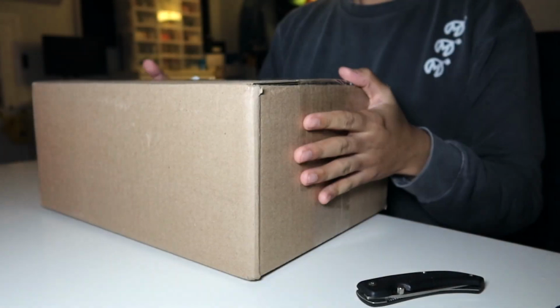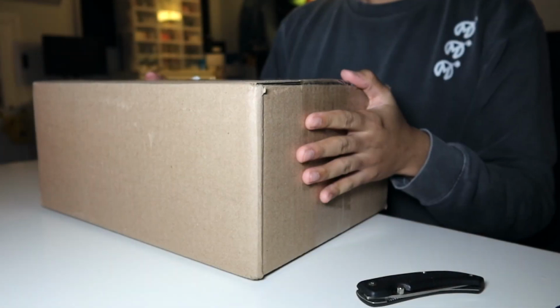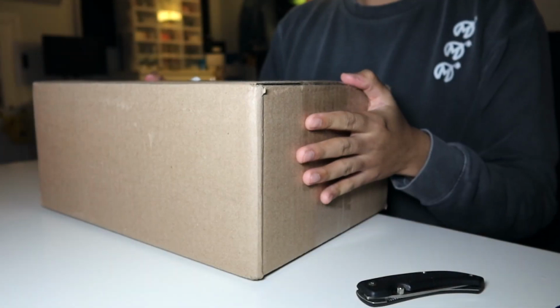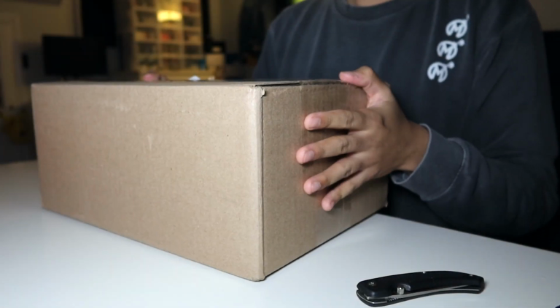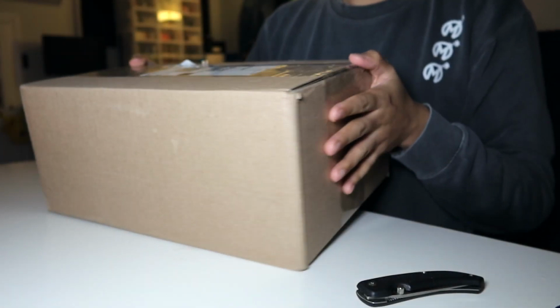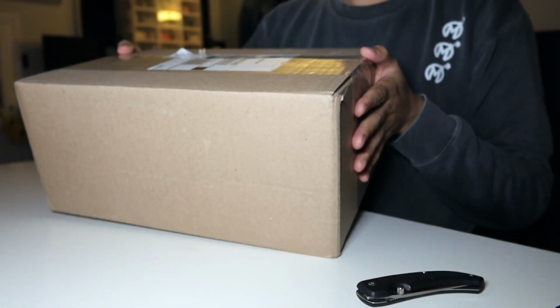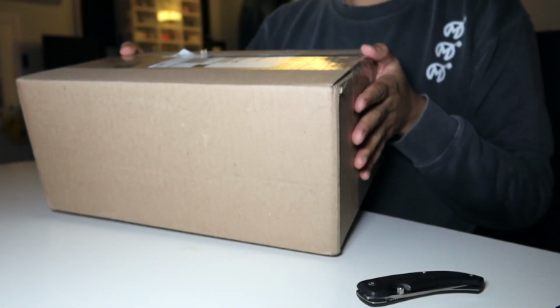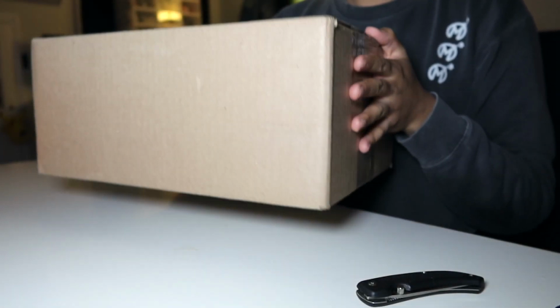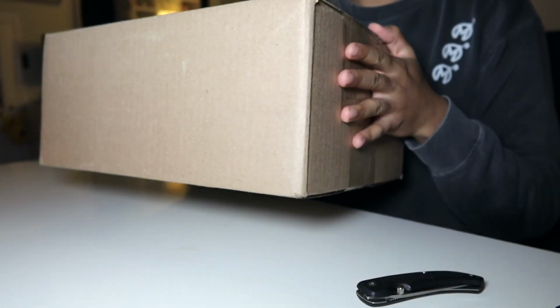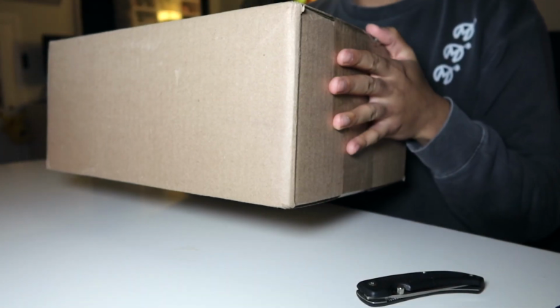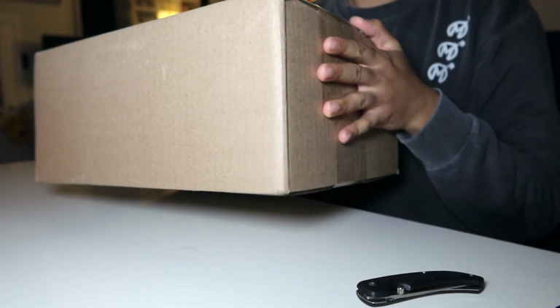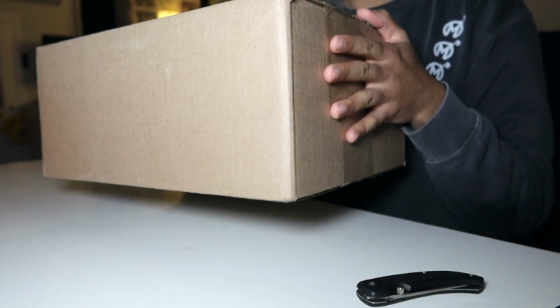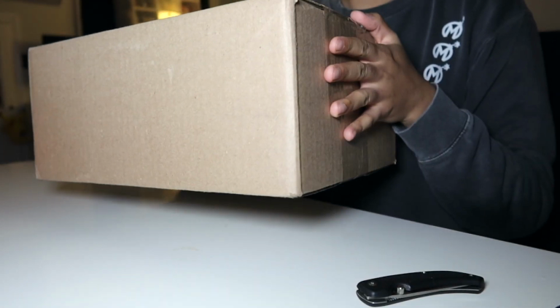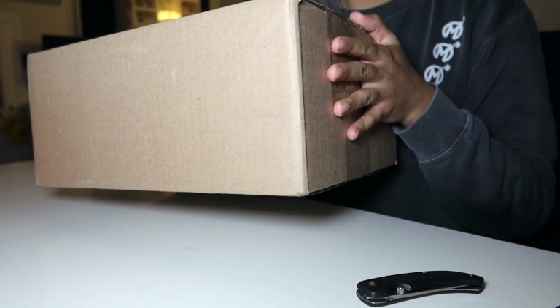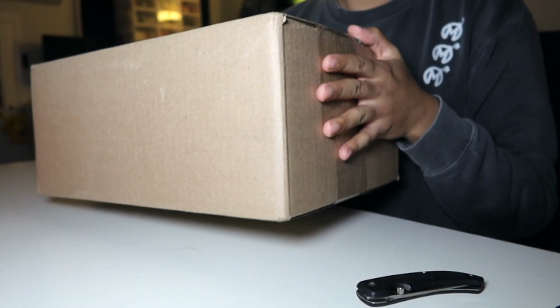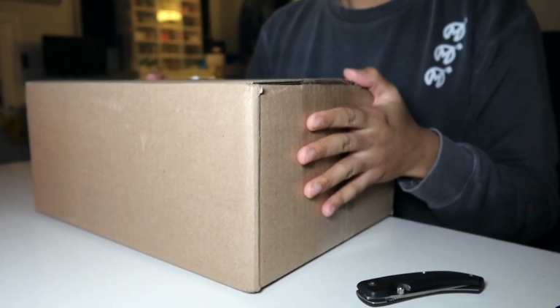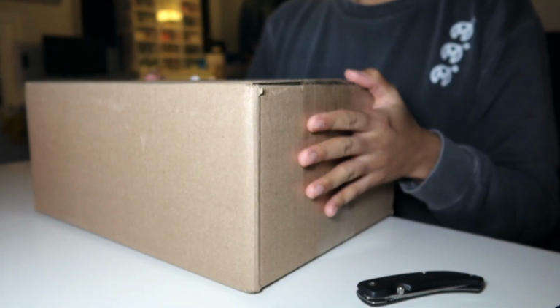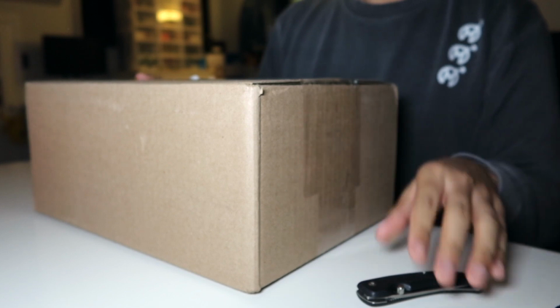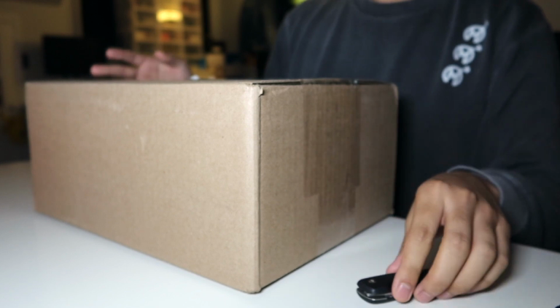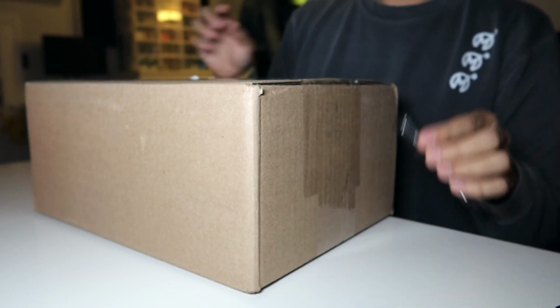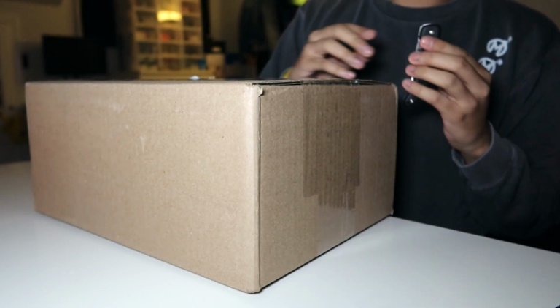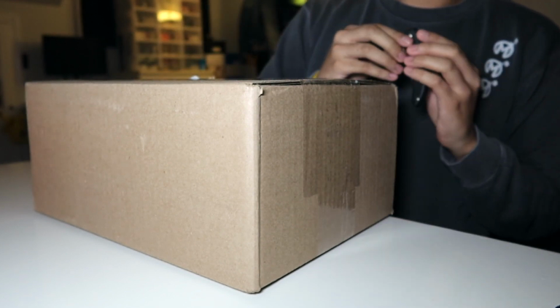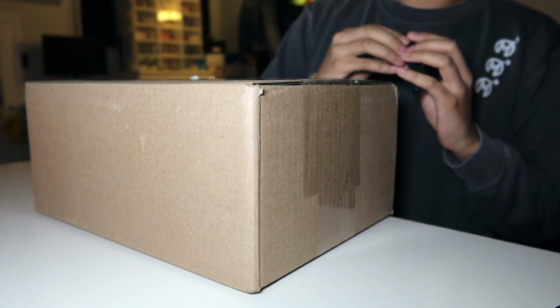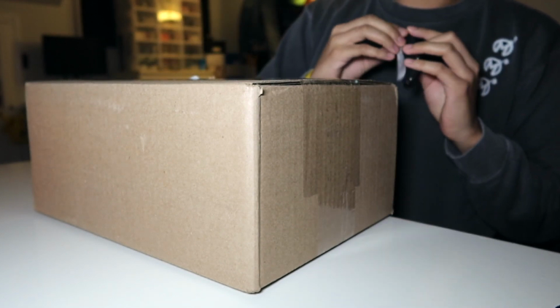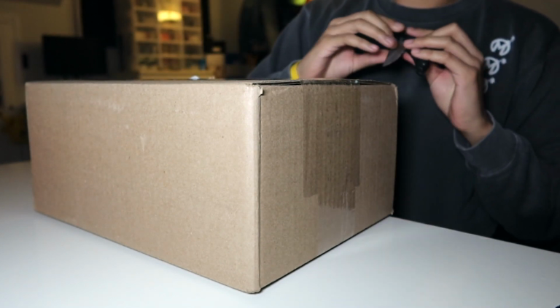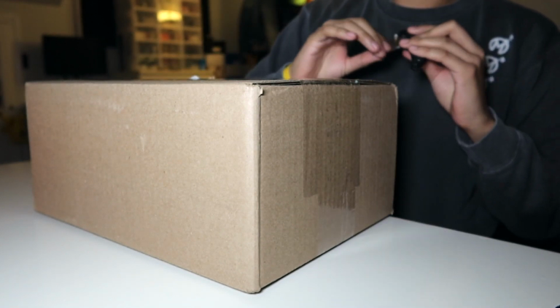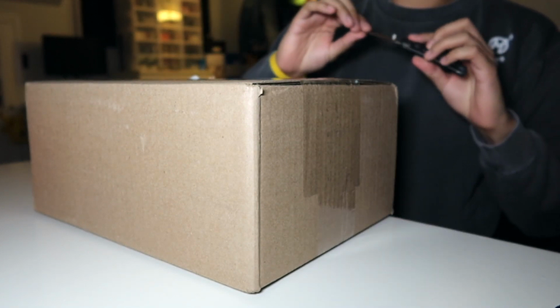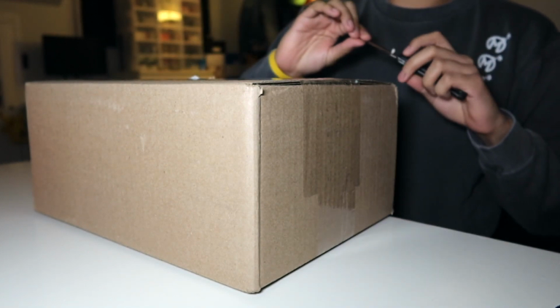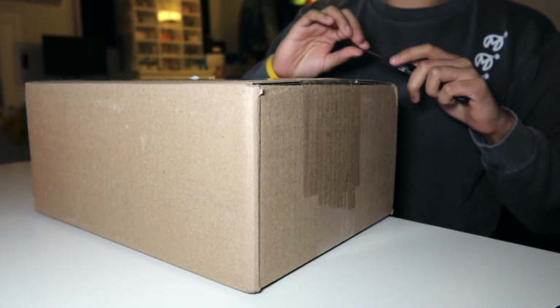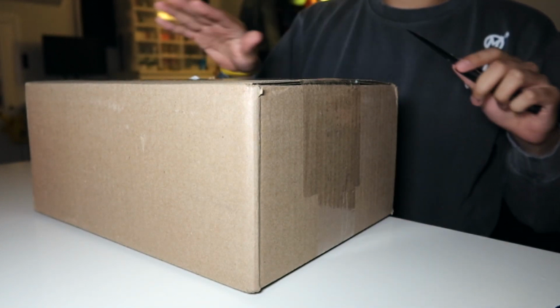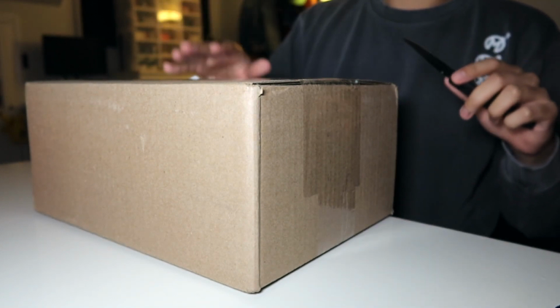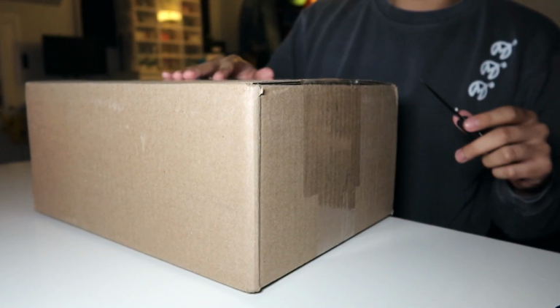Alrighty, what's up guys? Another day, another sneaker pickup. If this is your first time on the channel, be sure to go check it out because I'm picking up a bunch of random sneakers just like this one all the time.